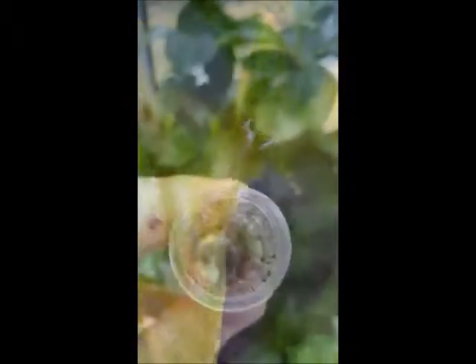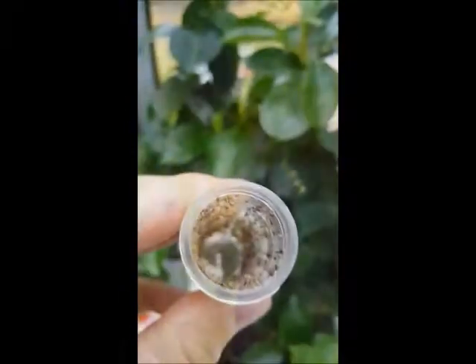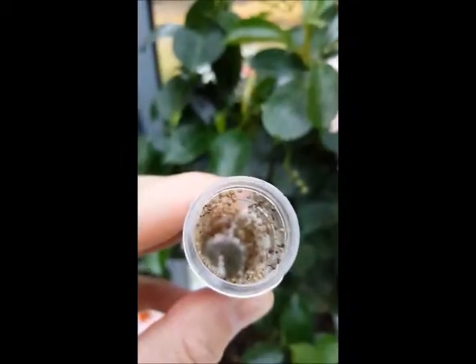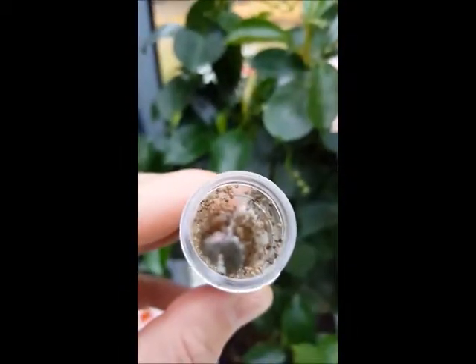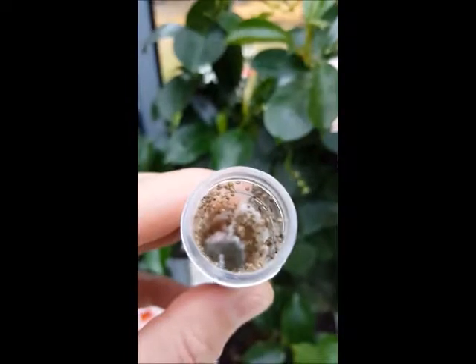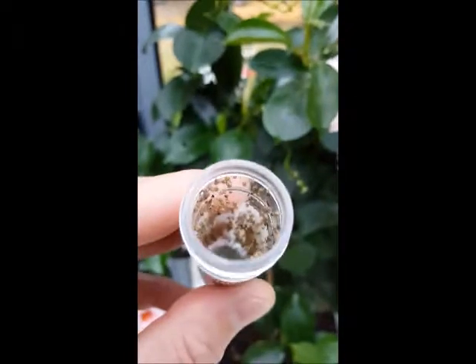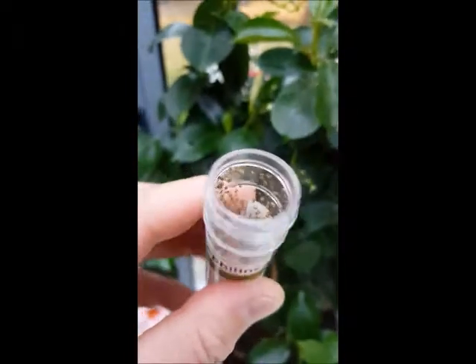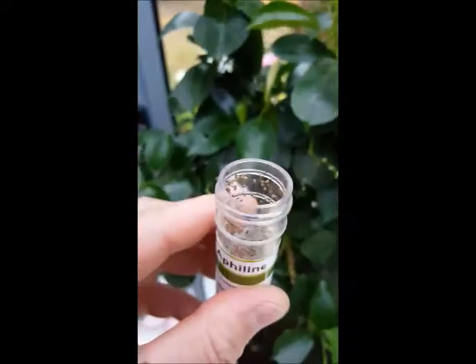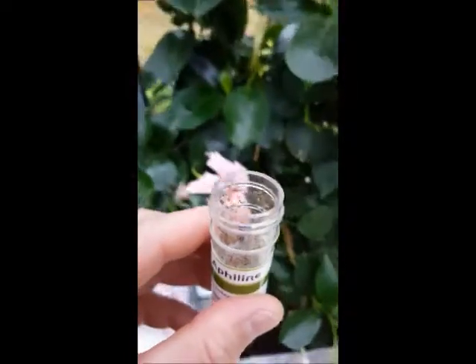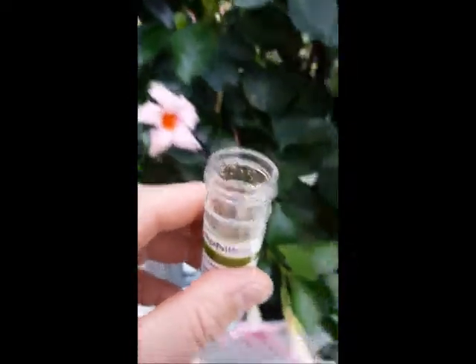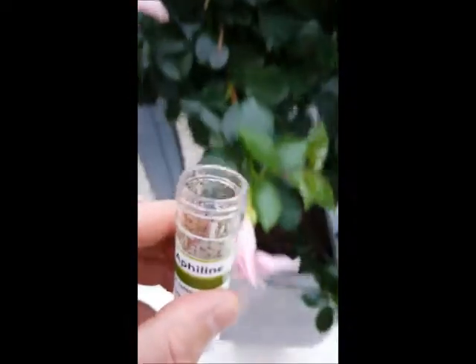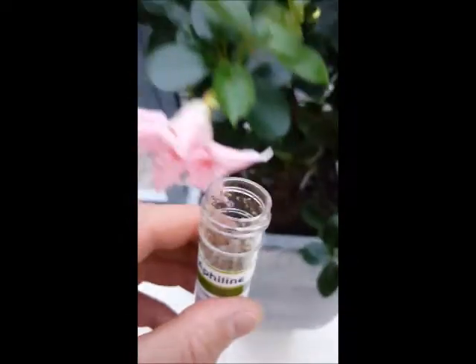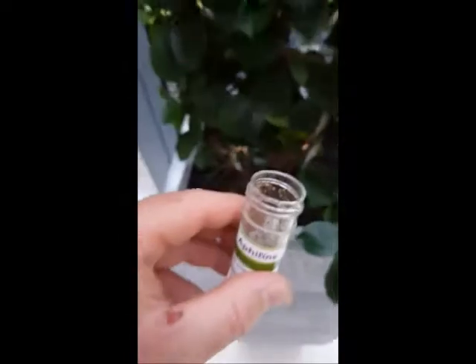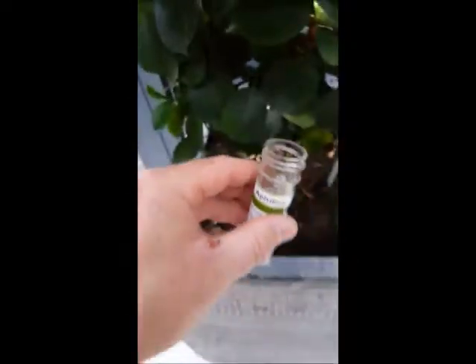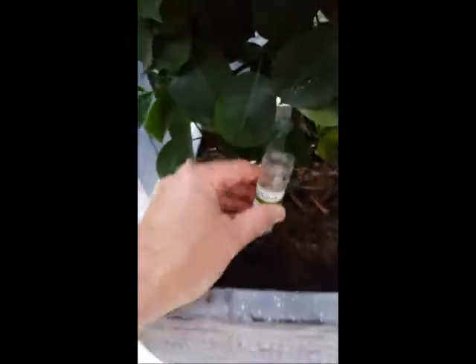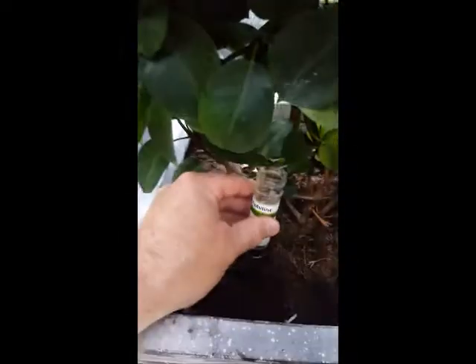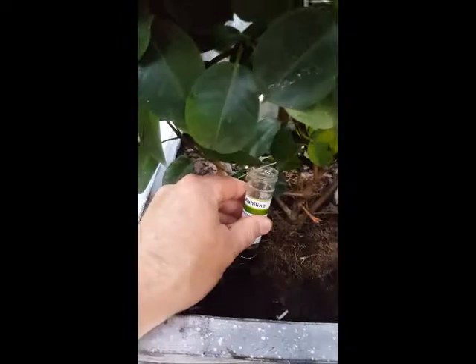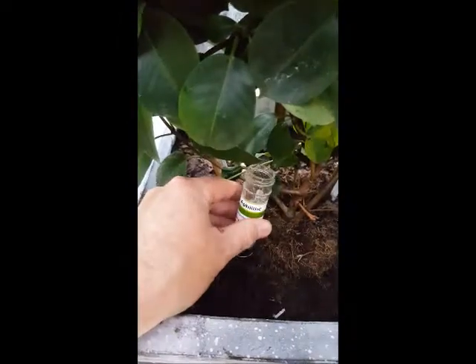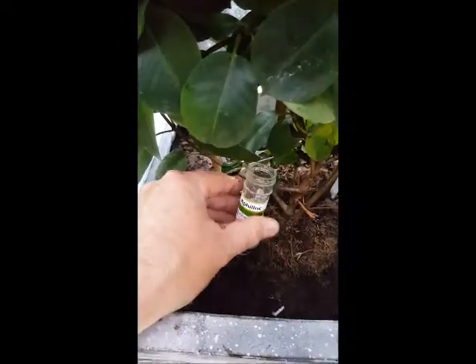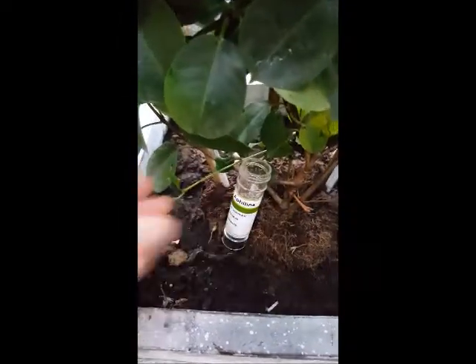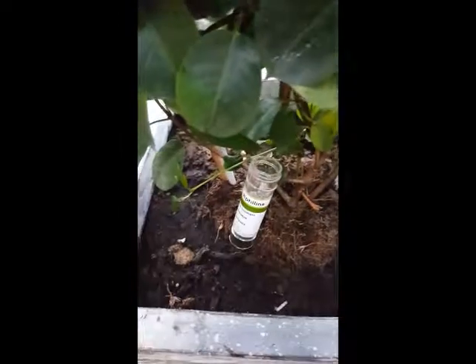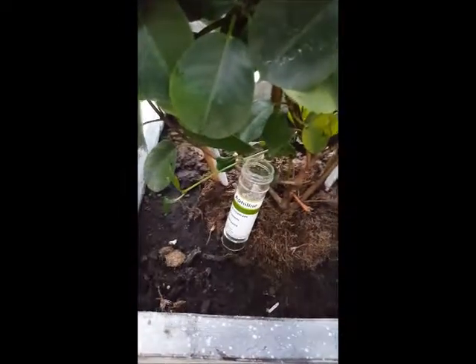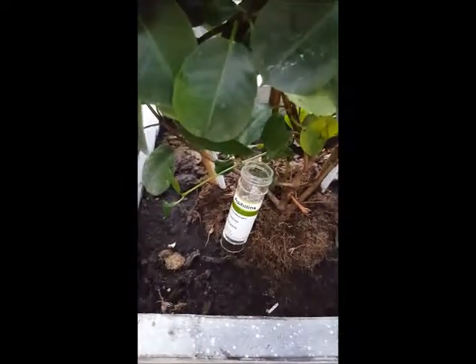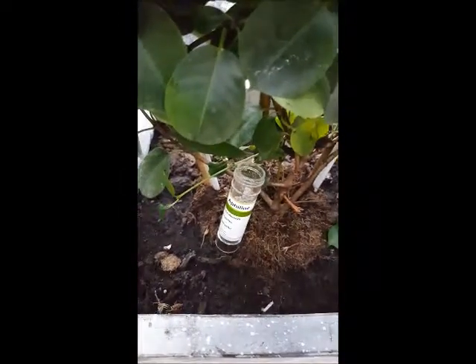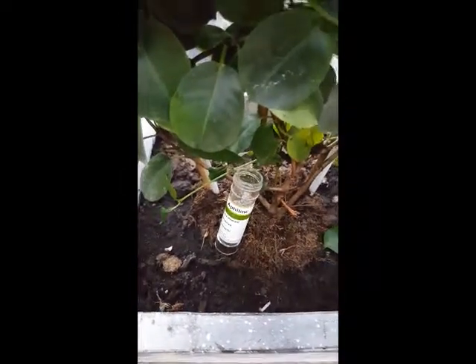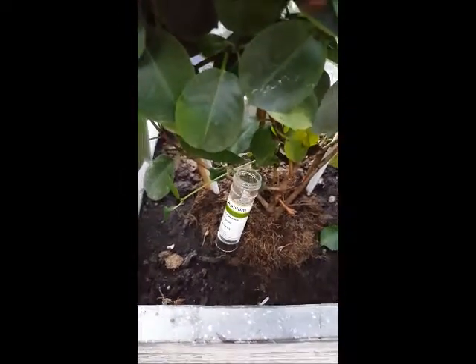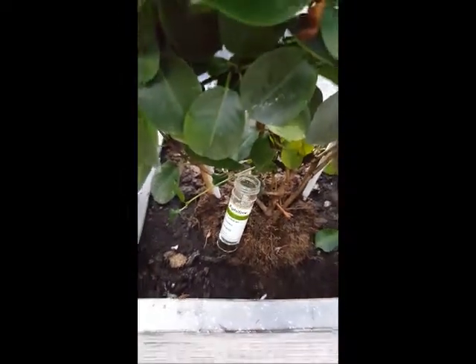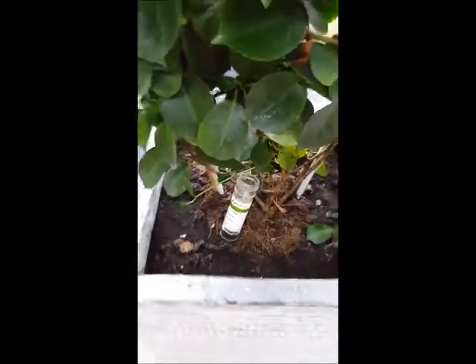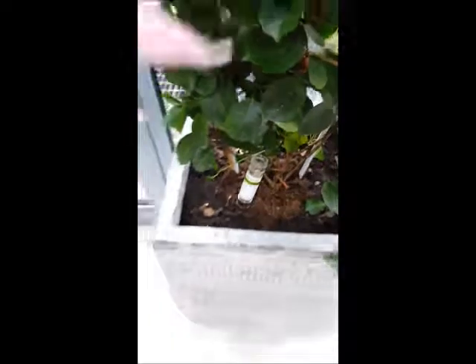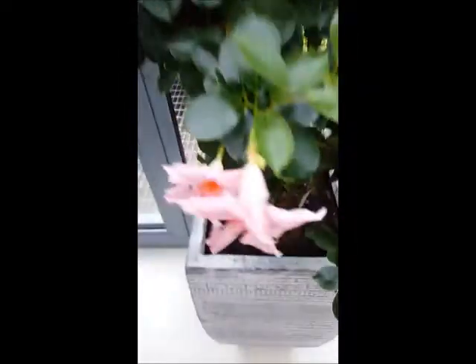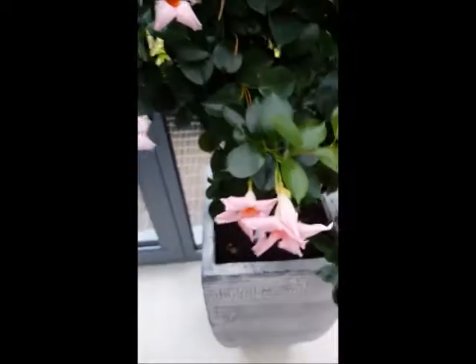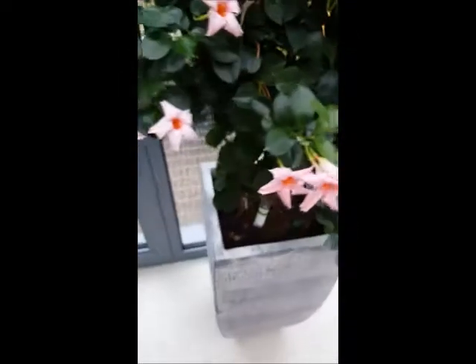Once most of the Aphidius have flown off, it's a good idea to leave the tube at the base of the plant so that any eggs that are left in there have got time to hatch and the Aphidius can emerge to carry on doing their job. Now let's take a look at the tube.